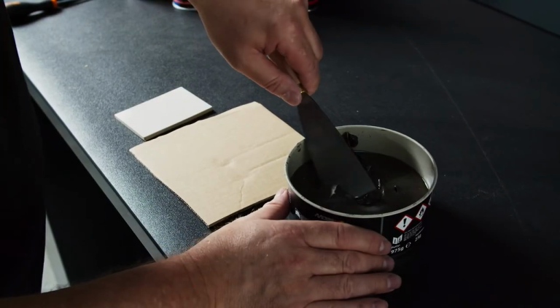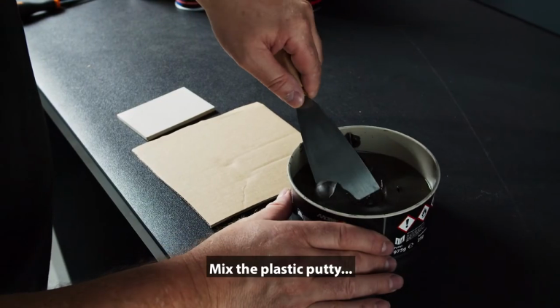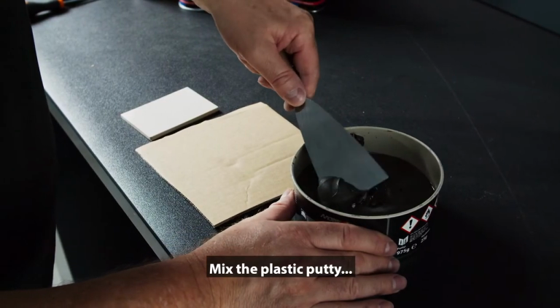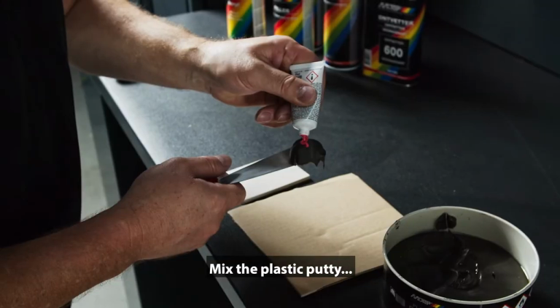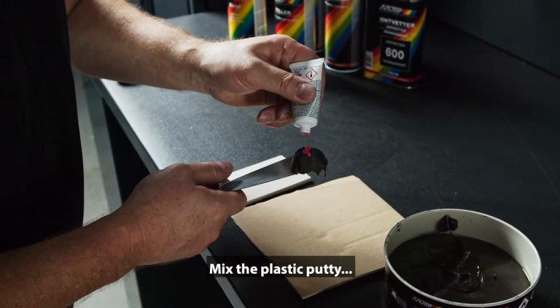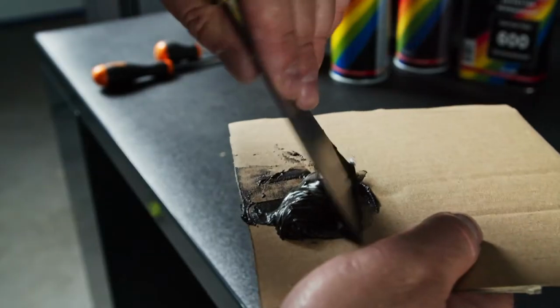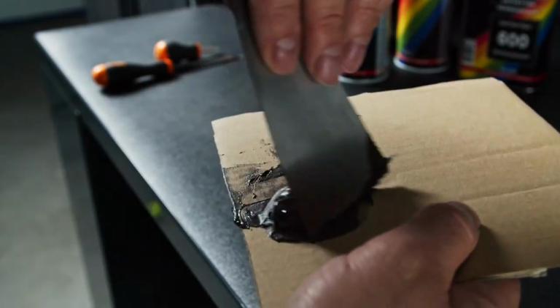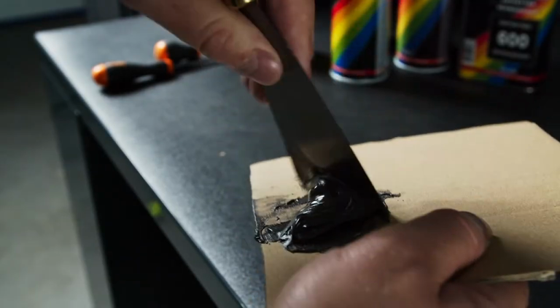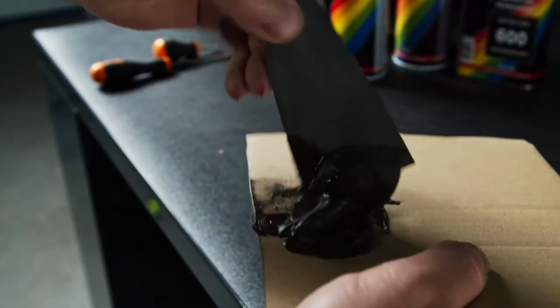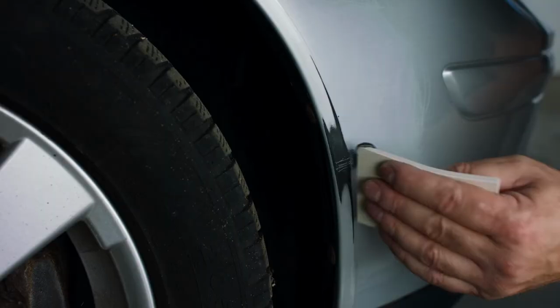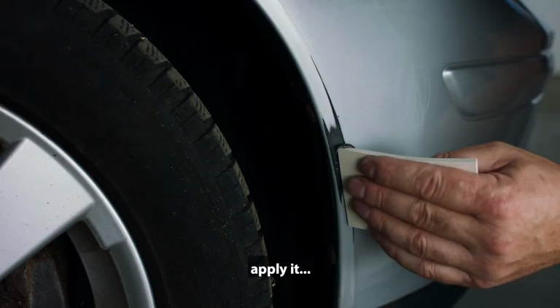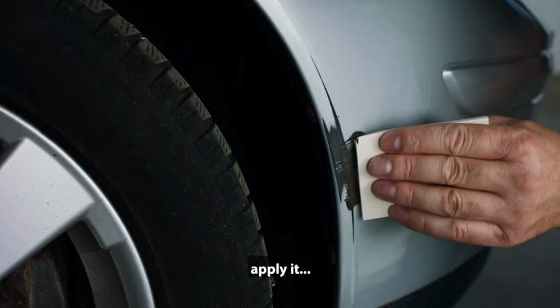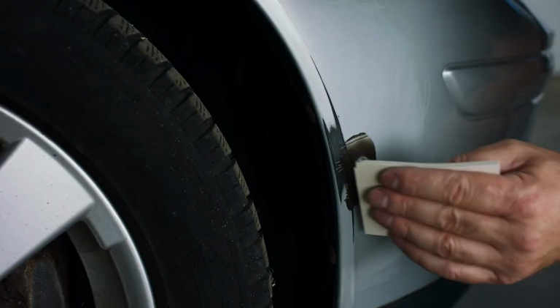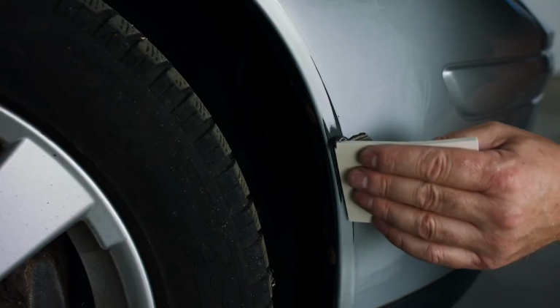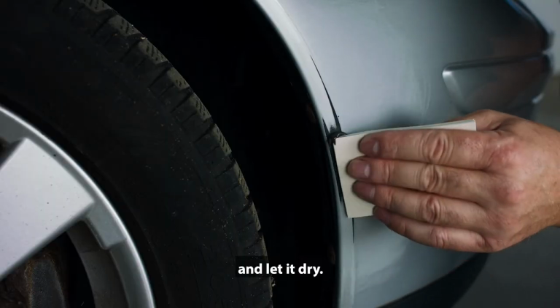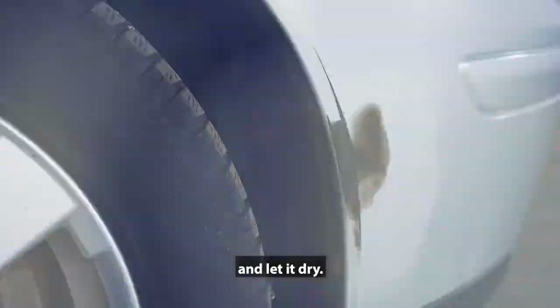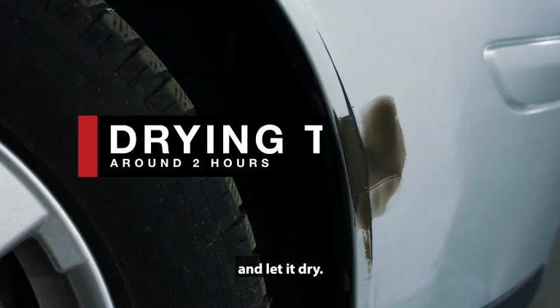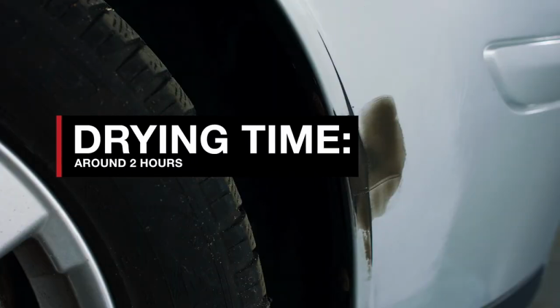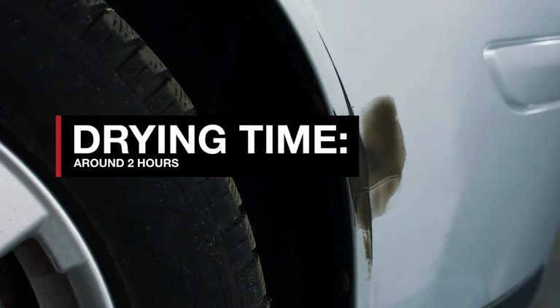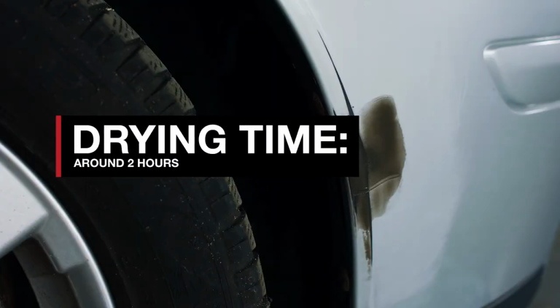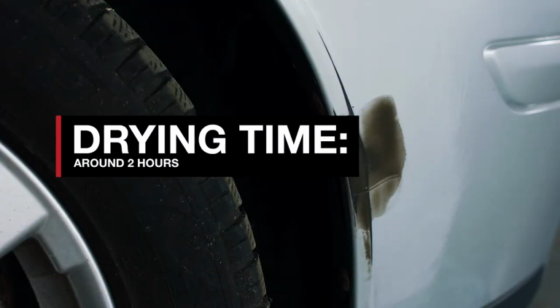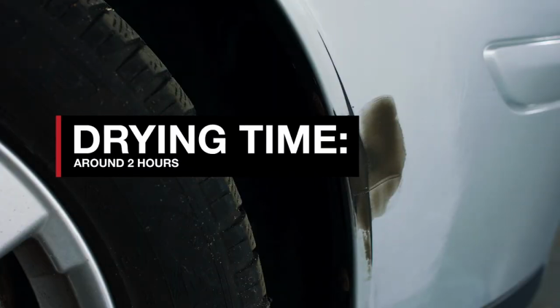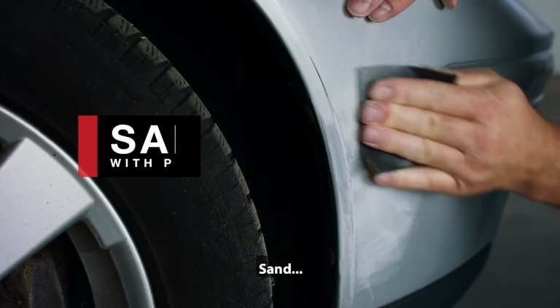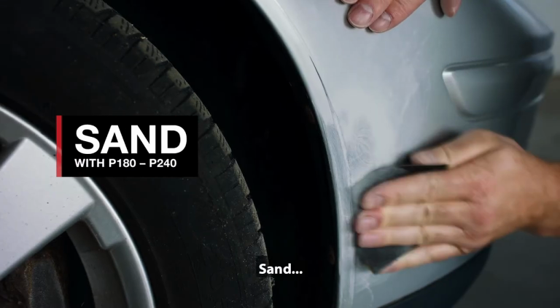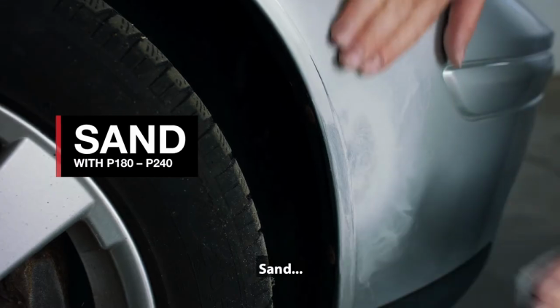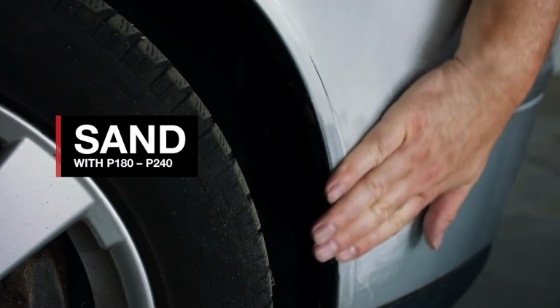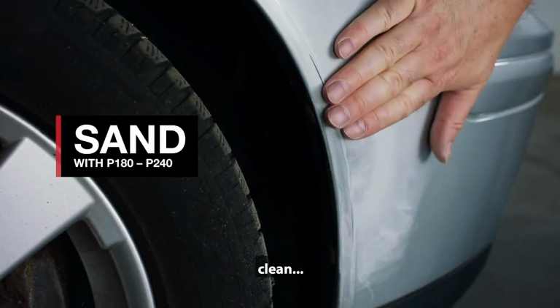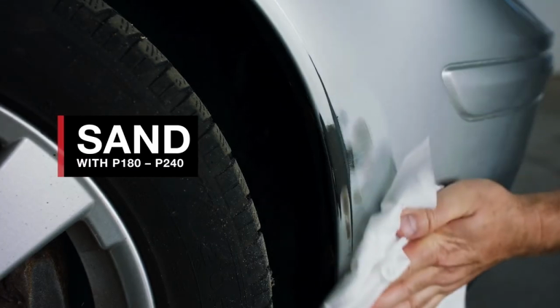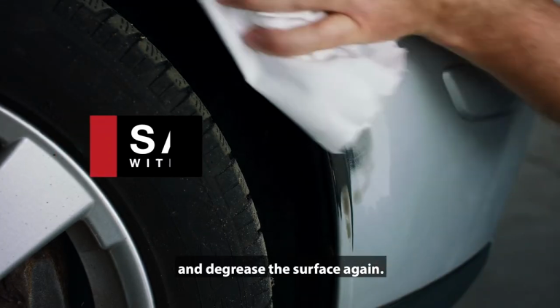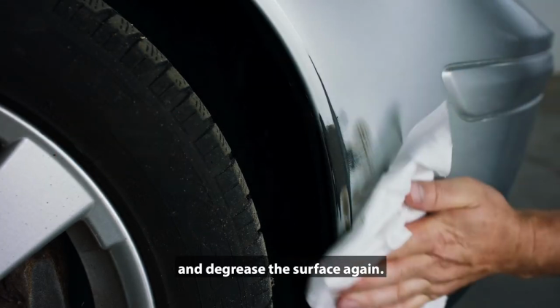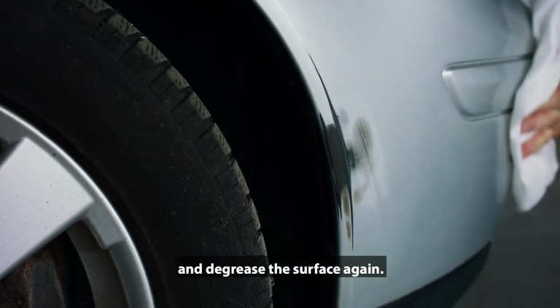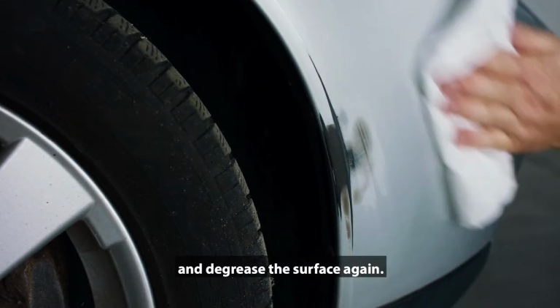Mix the plastic putty. Apply it and let it dry. Sand, clean and degrease the surface again.